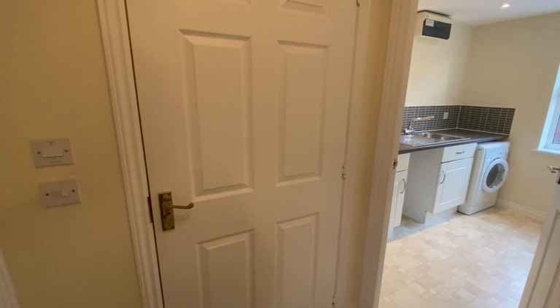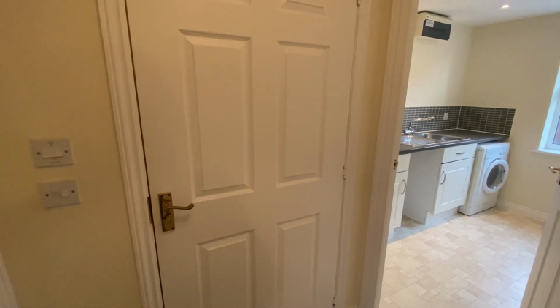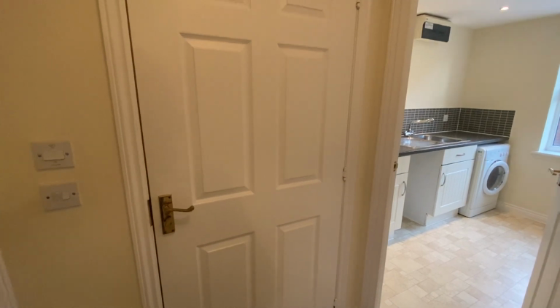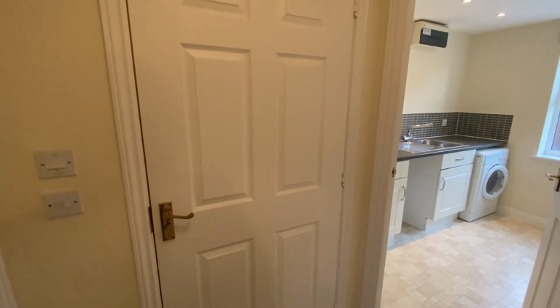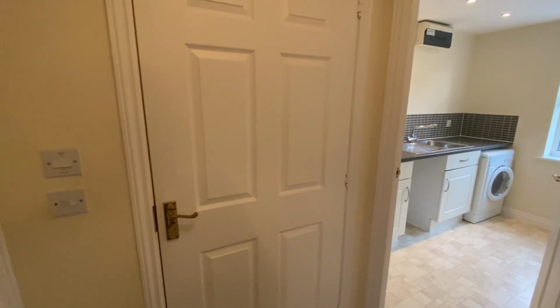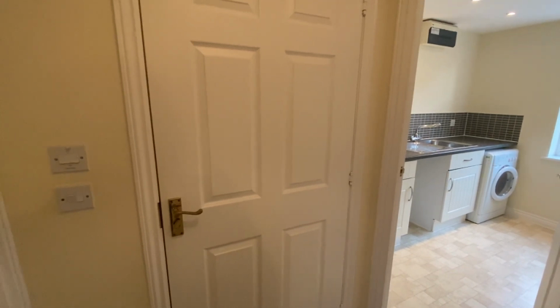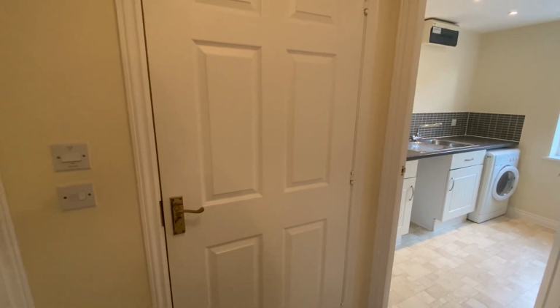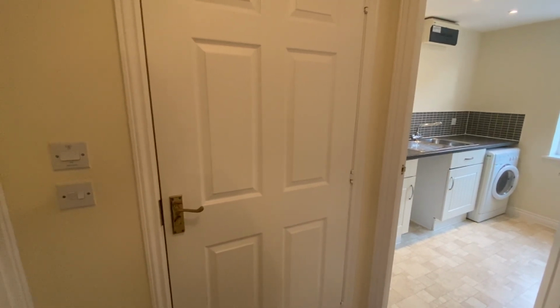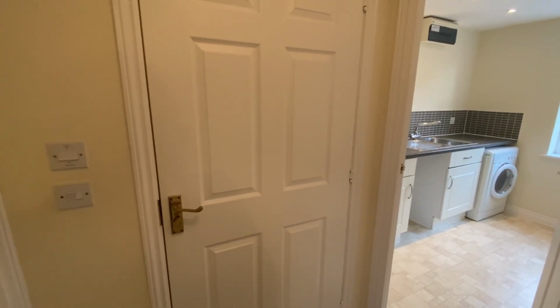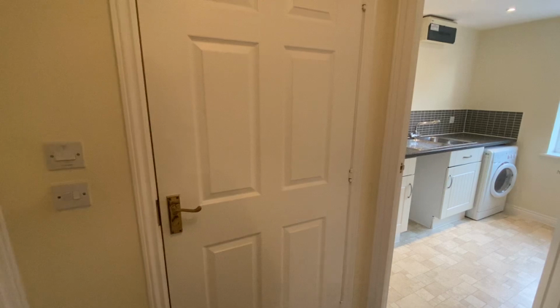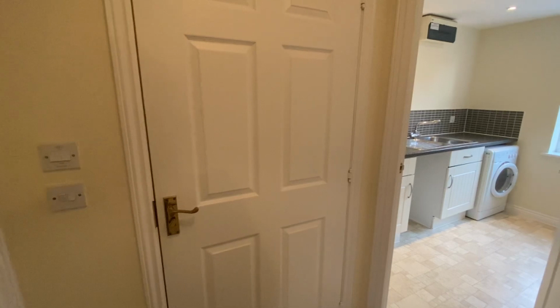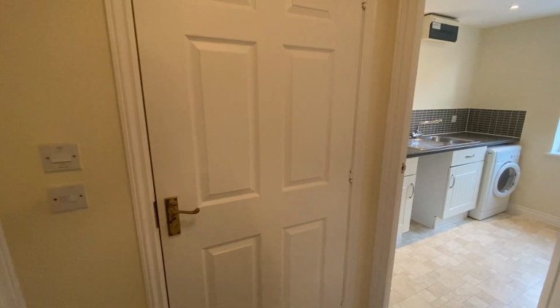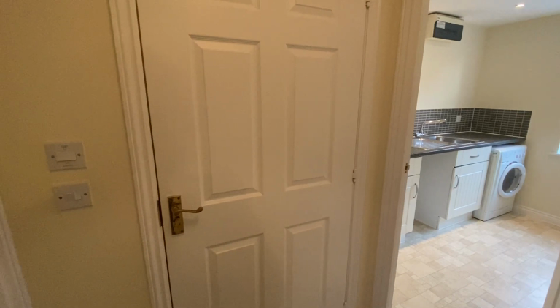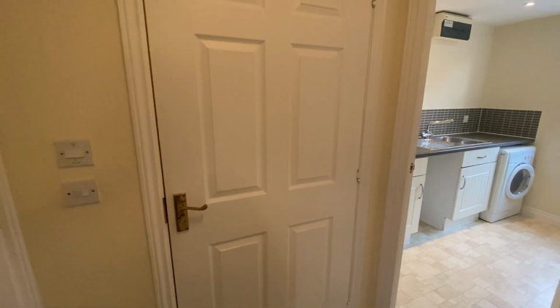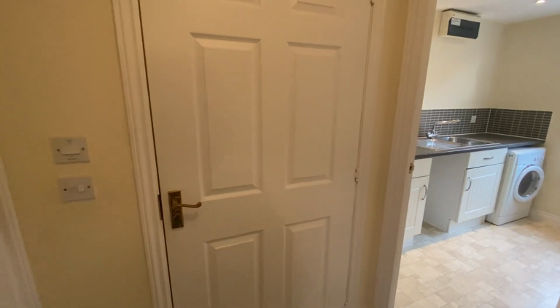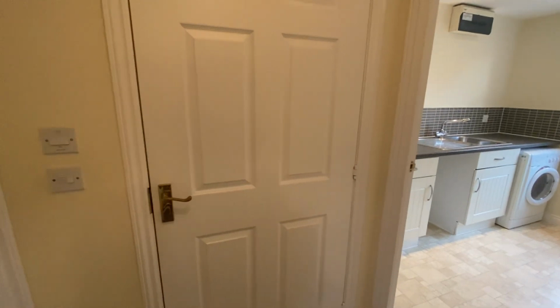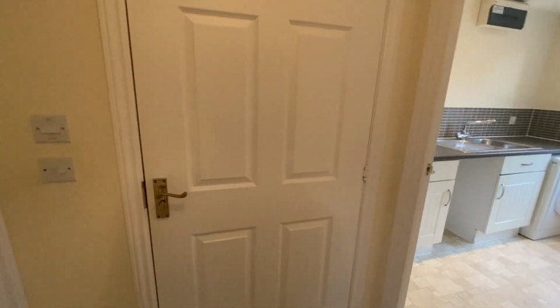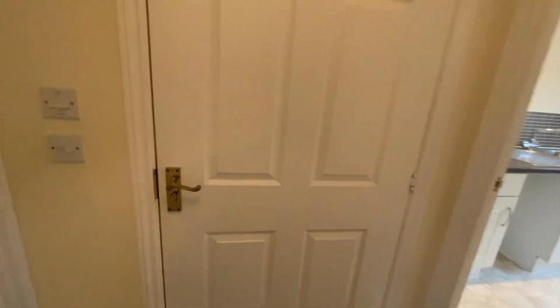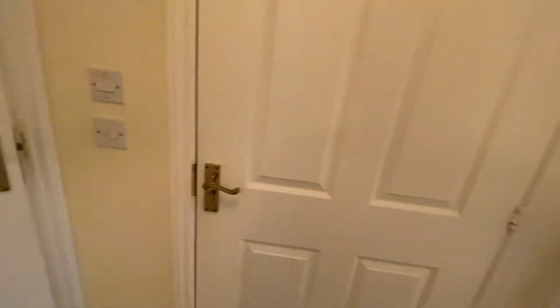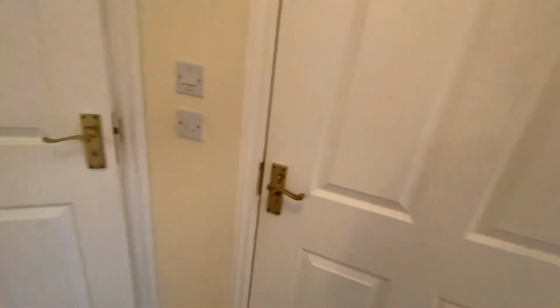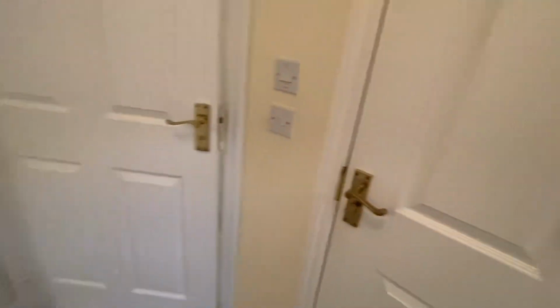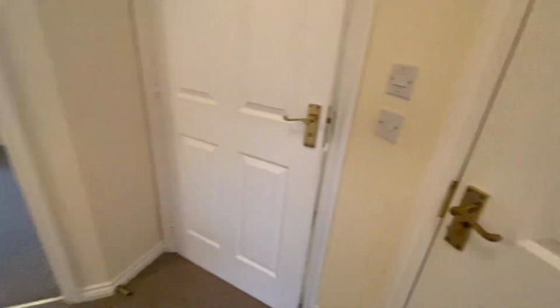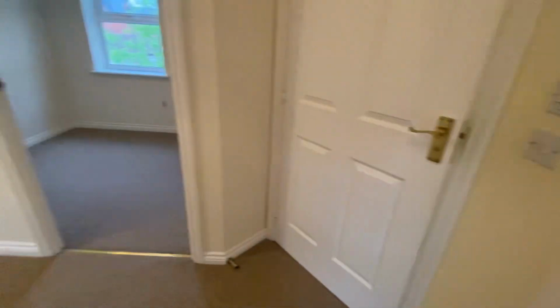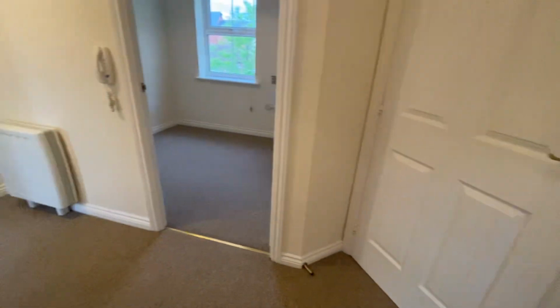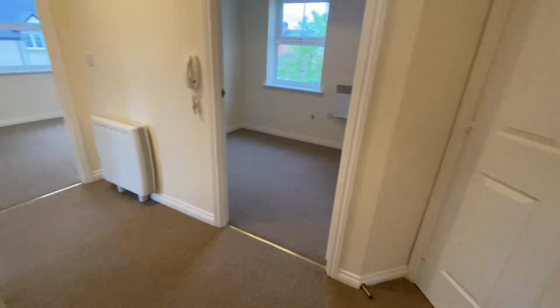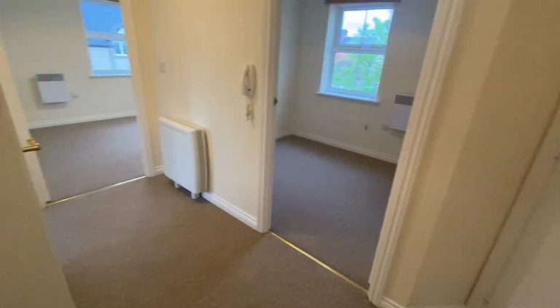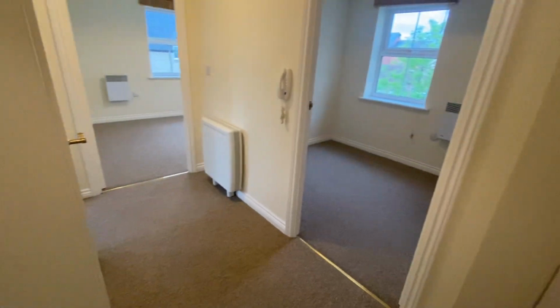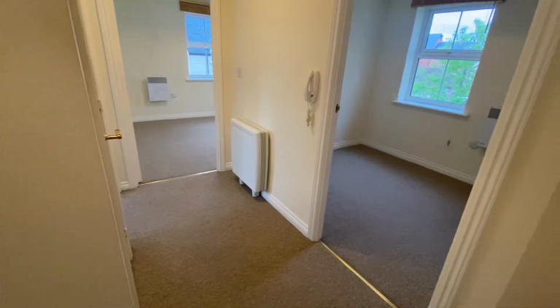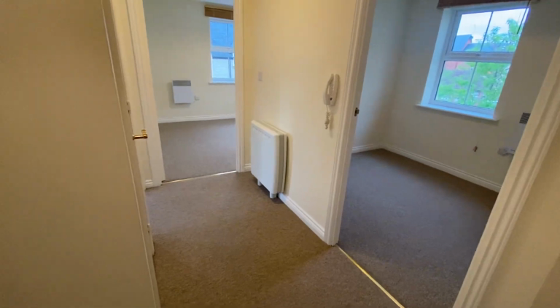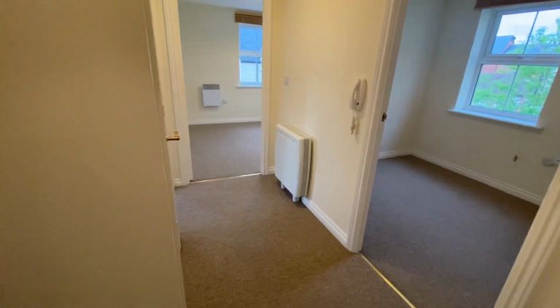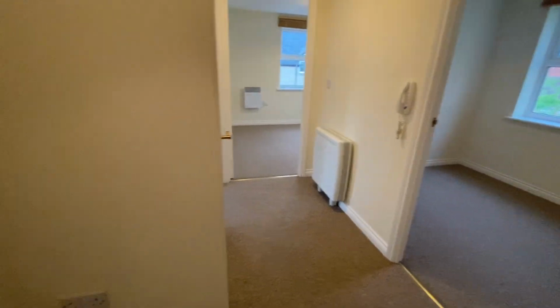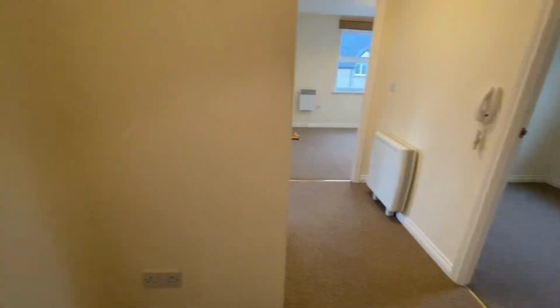Welcome to this two bedroom first floor apartment in Oakhurst entrance hall. There's an outside lobby into the main entrance hall.